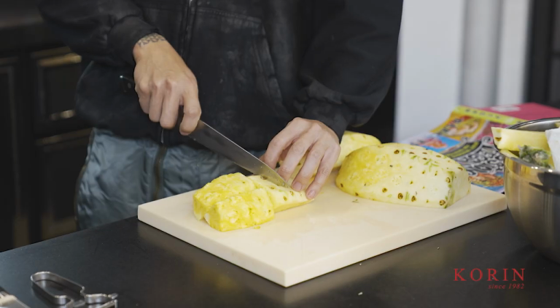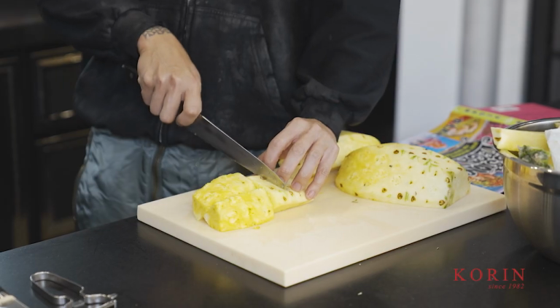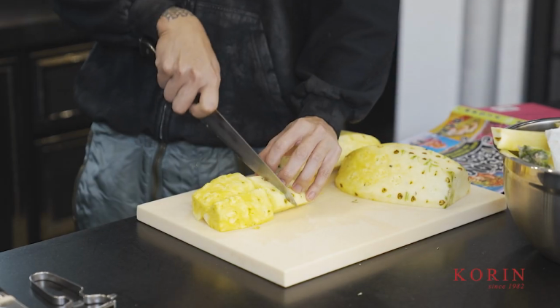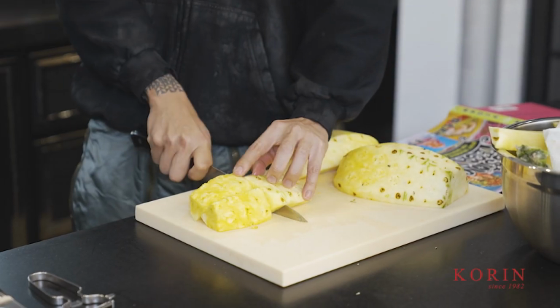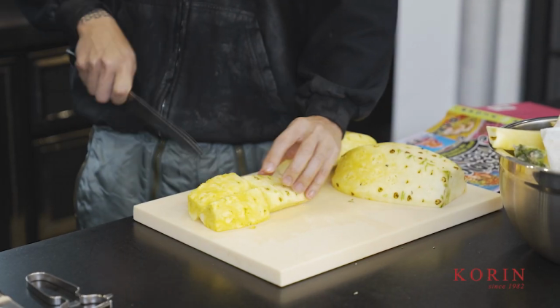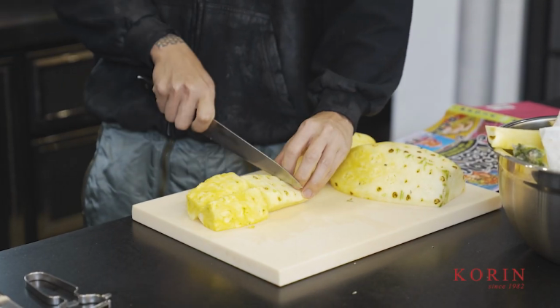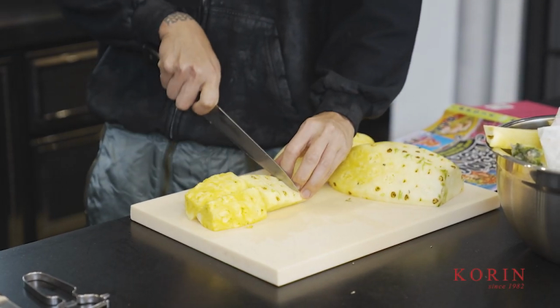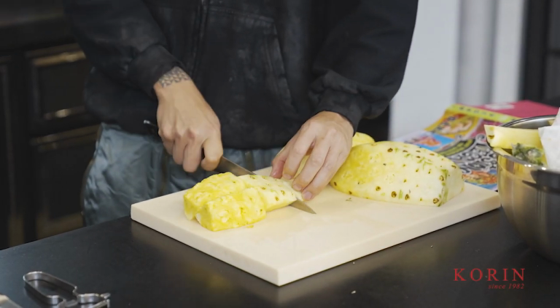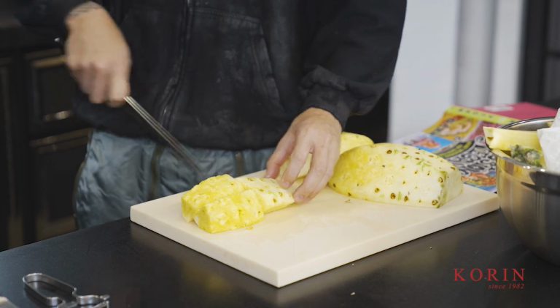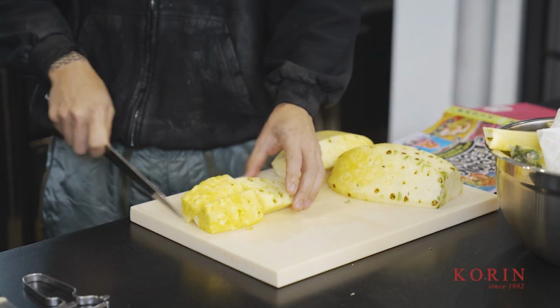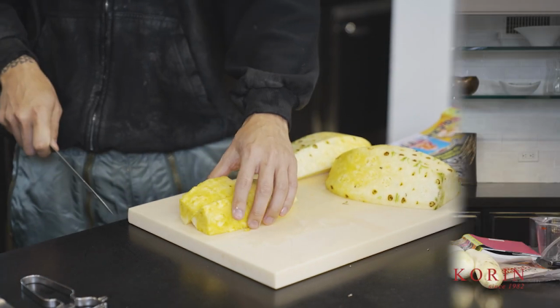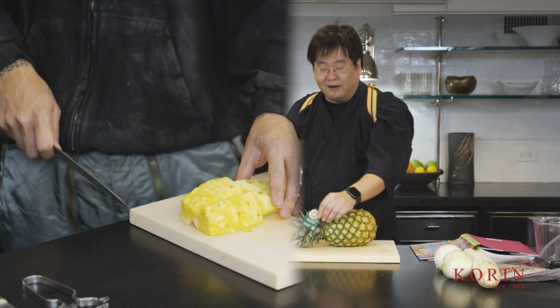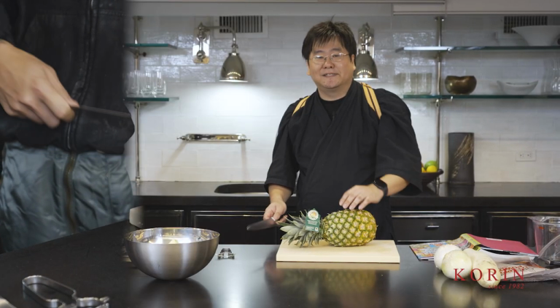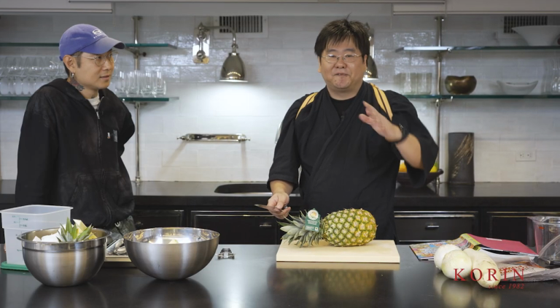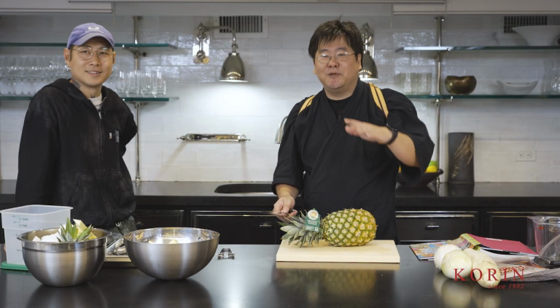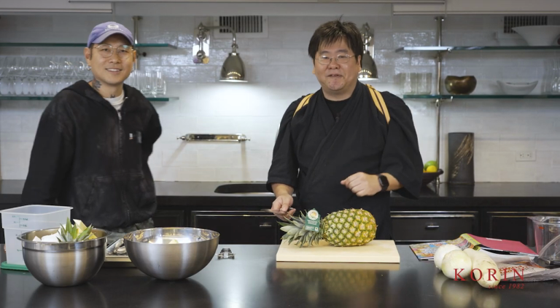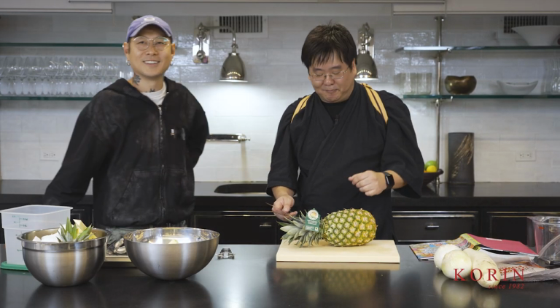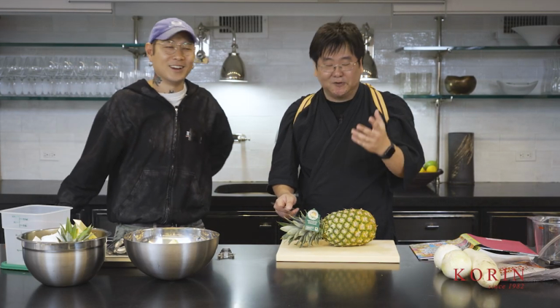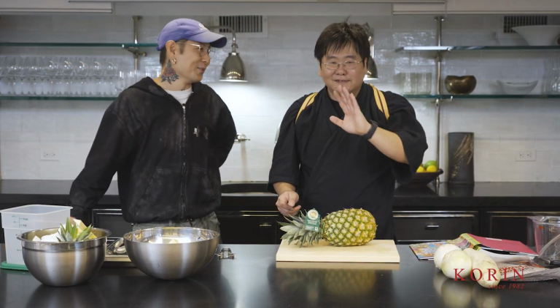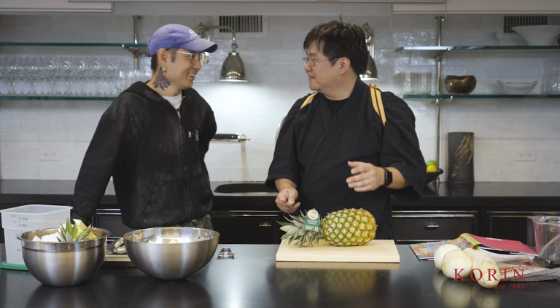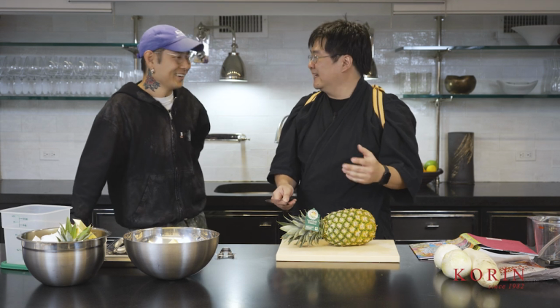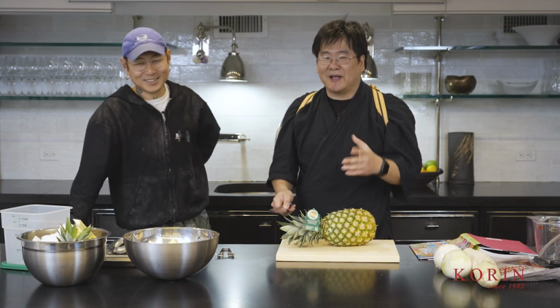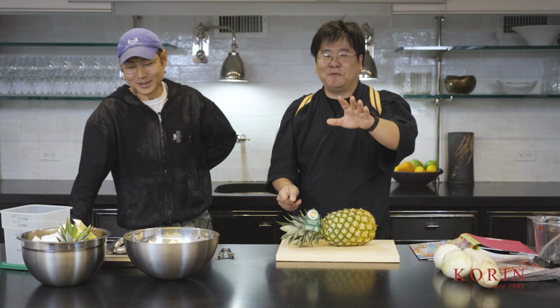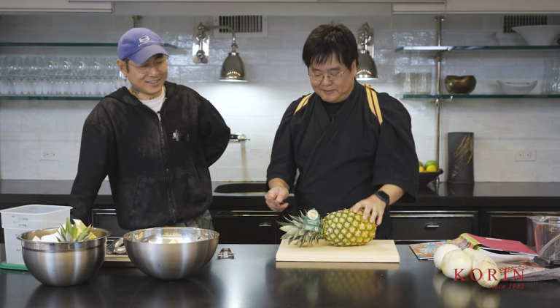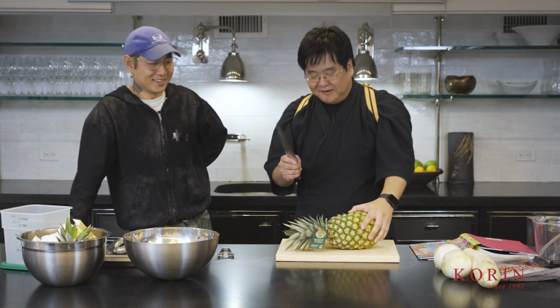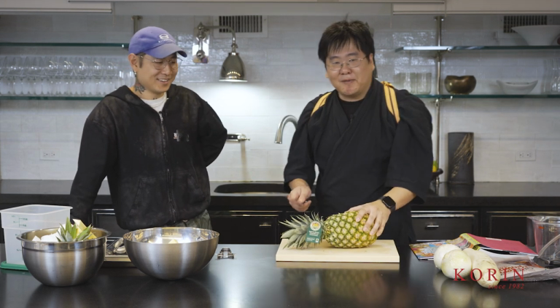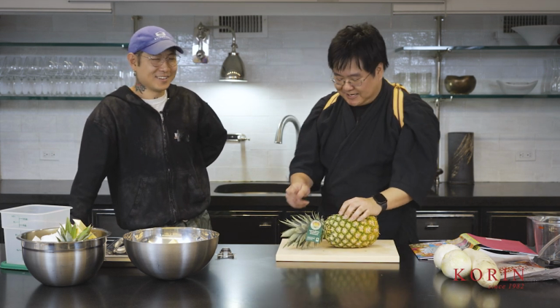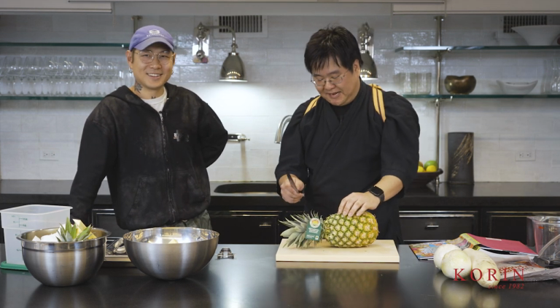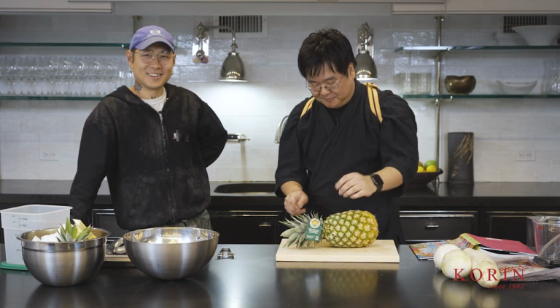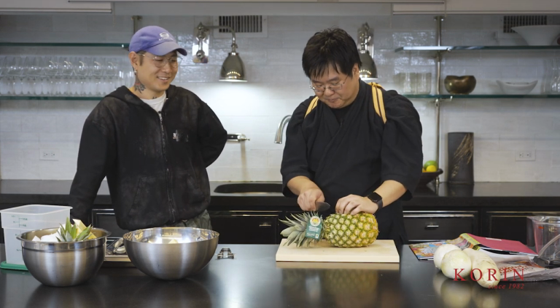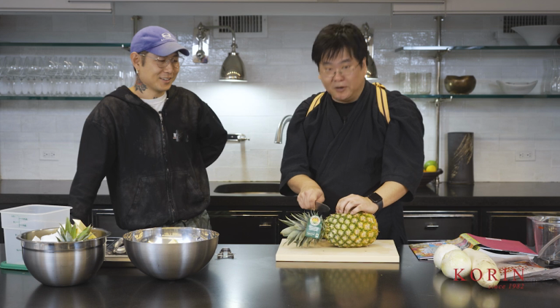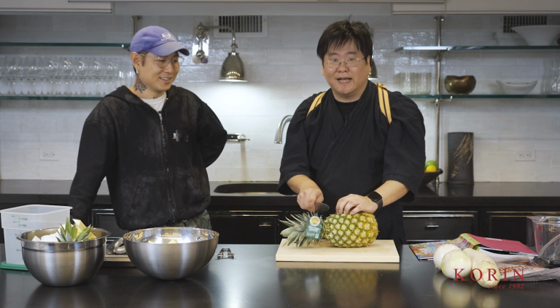Cut that in half, cut the half and half again, so you have really nice even portions. First time I'm using a knife on camera, so bear with me guys — seriously. I sharpen the knife but this is the first time I'm using one on camera.